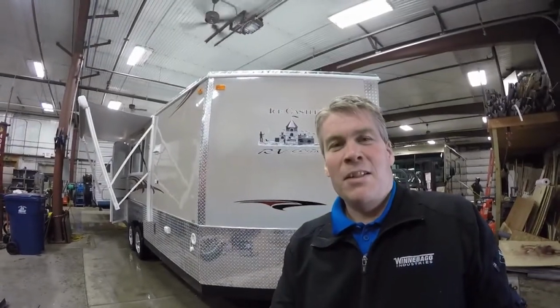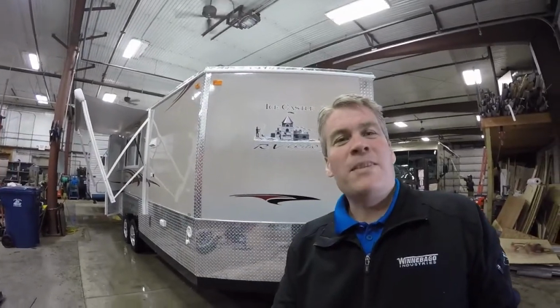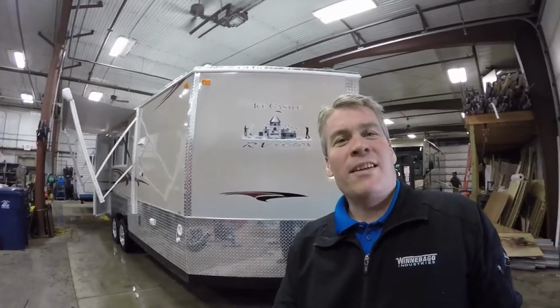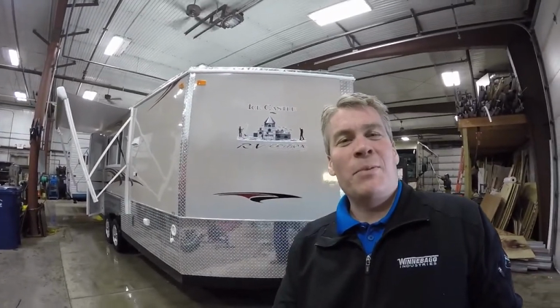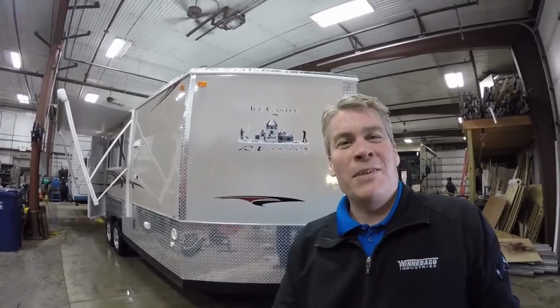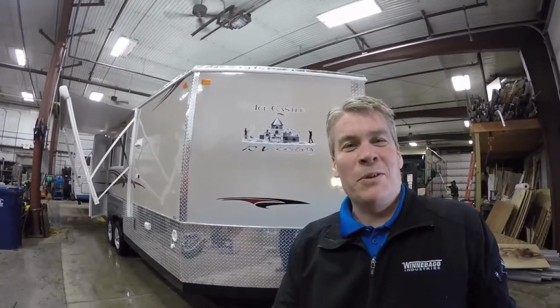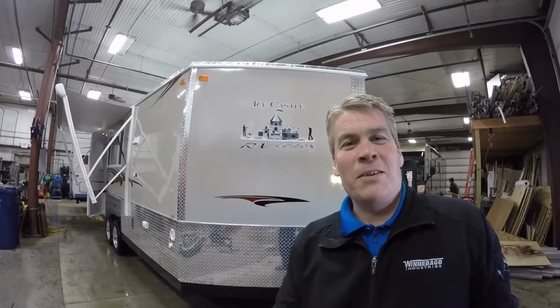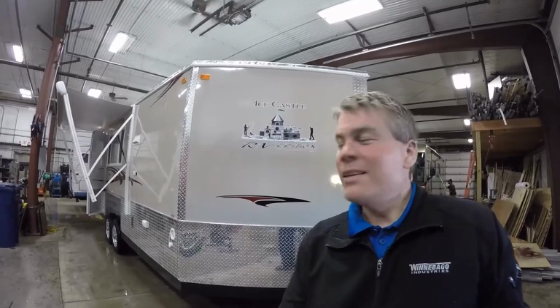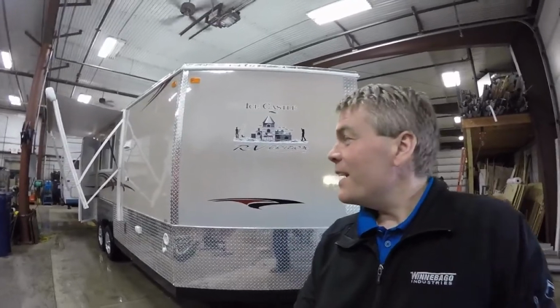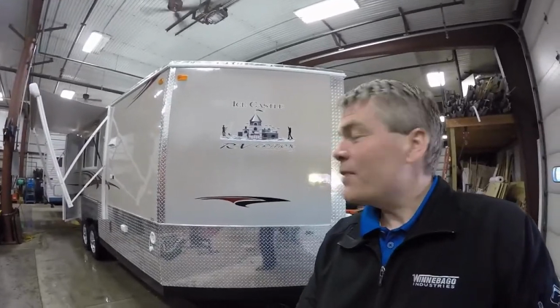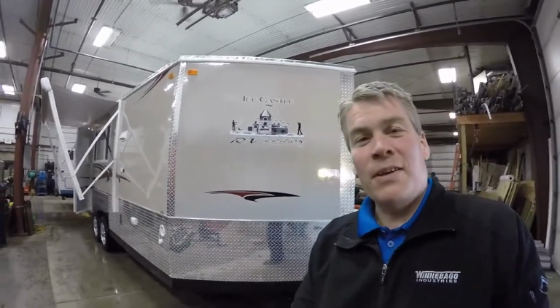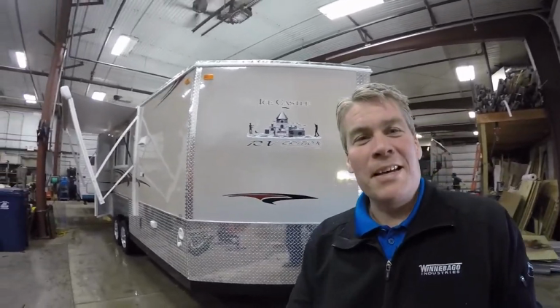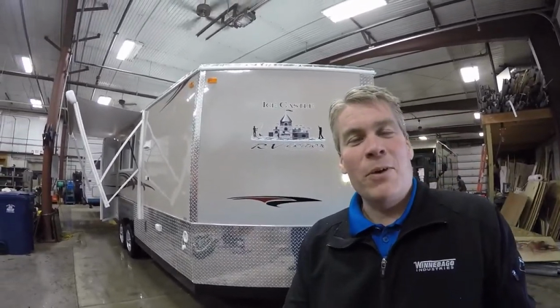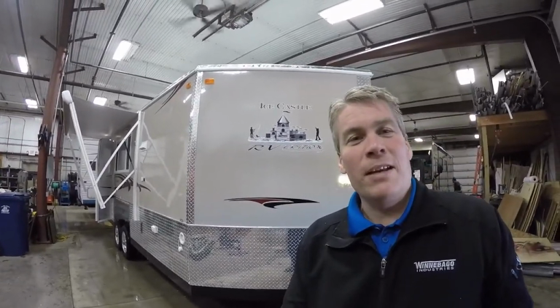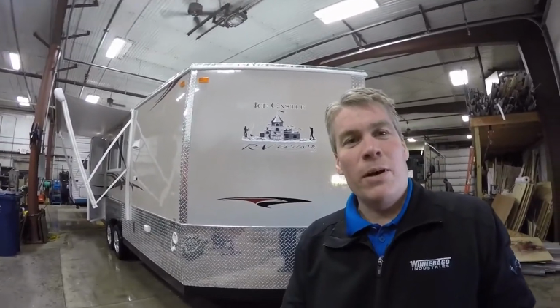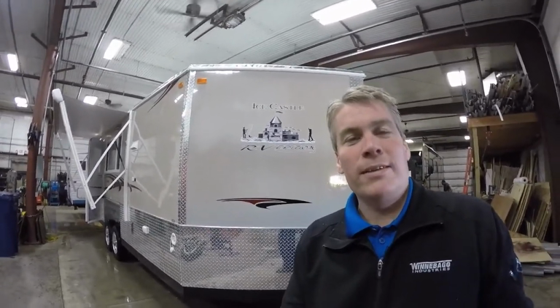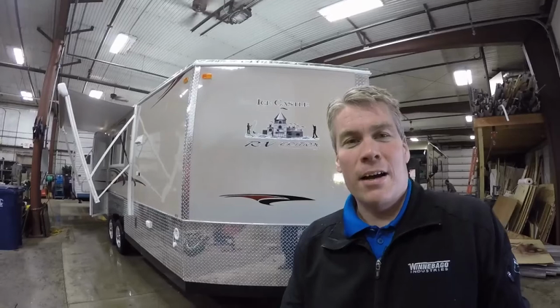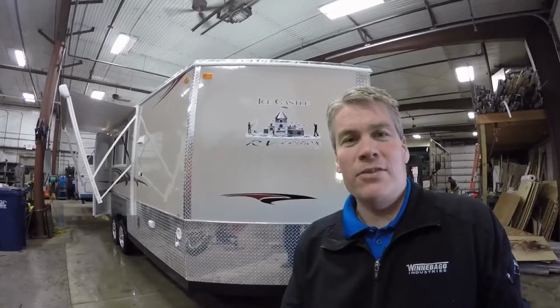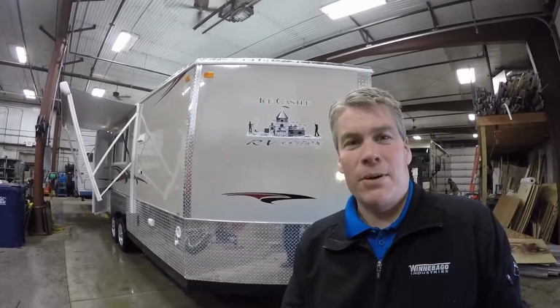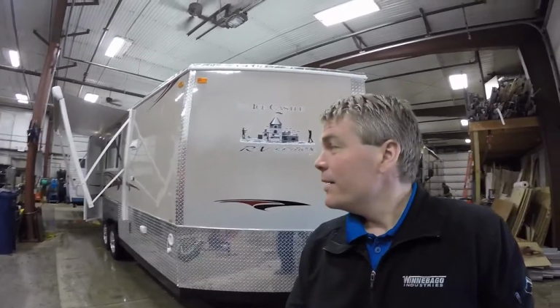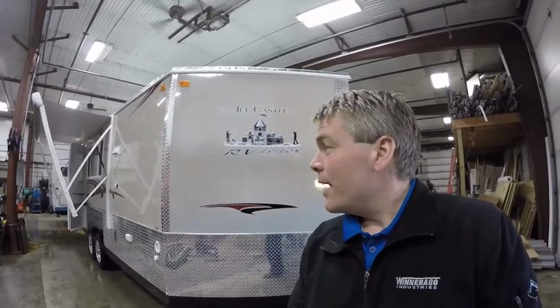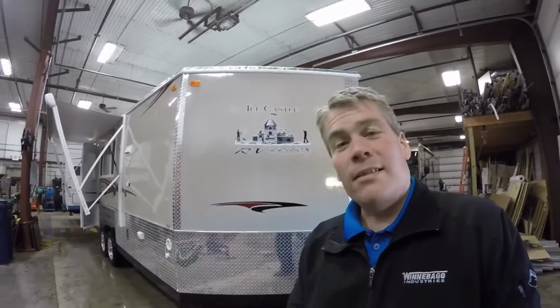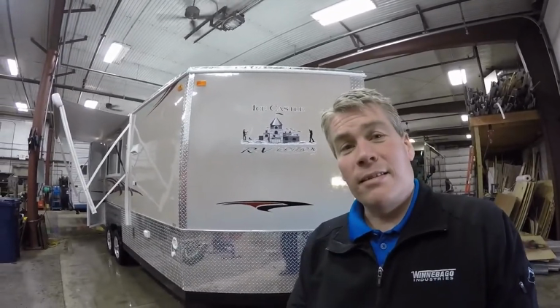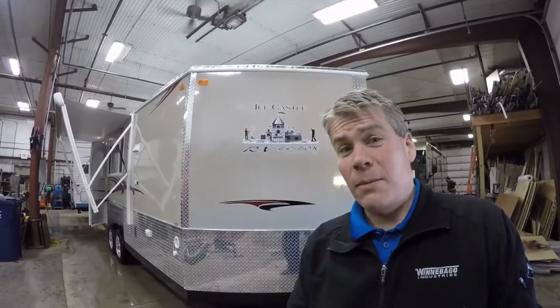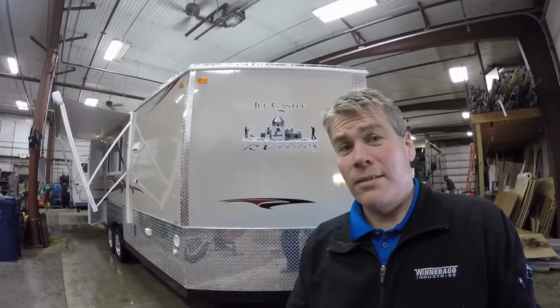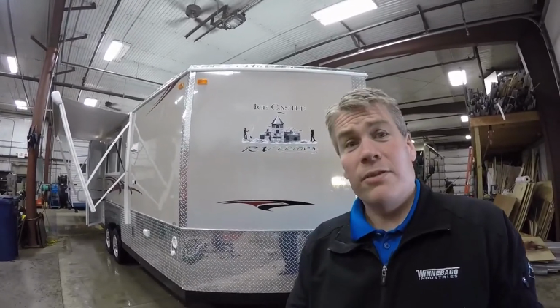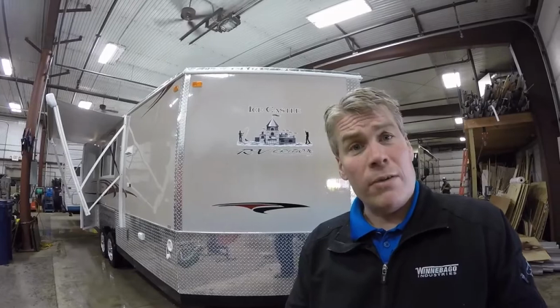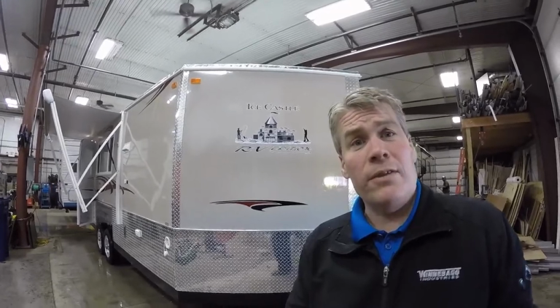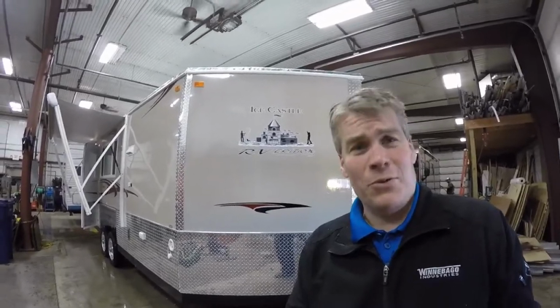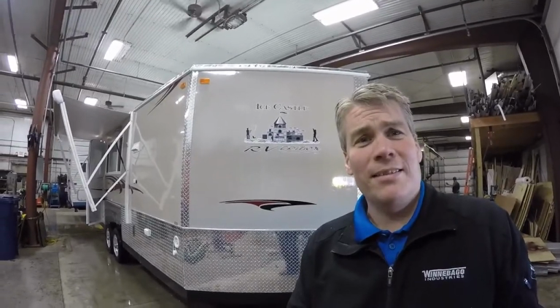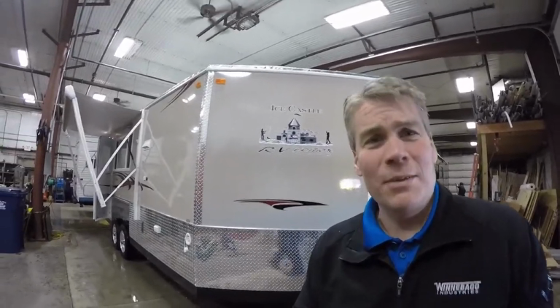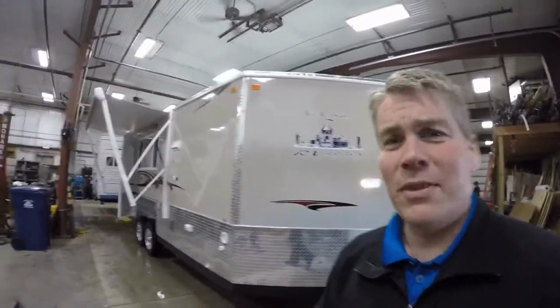Hello, my name is Andy Johnson. I'm at Bullion RV in beautiful Duluth, Minnesota. Today I've got kind of a neat one for you. I've got a 21-foot RV Edition Hybrid Ice Castle and this has got the fiberglass exterior. We'll walk around the outside, we'll show you the inside, and we'll see what you think.